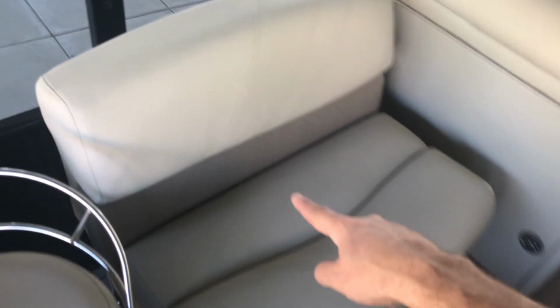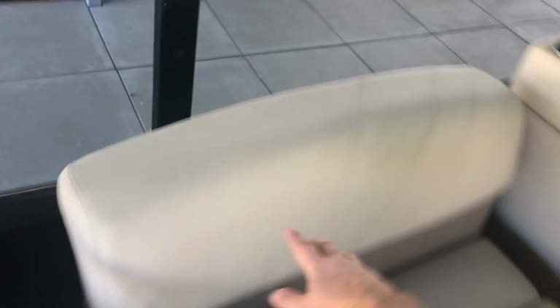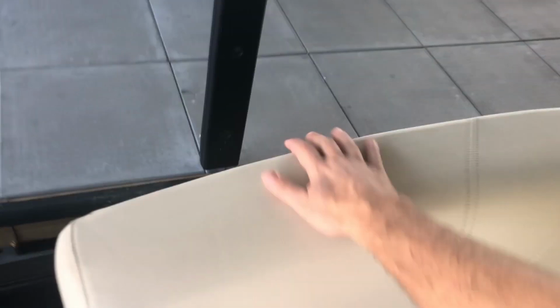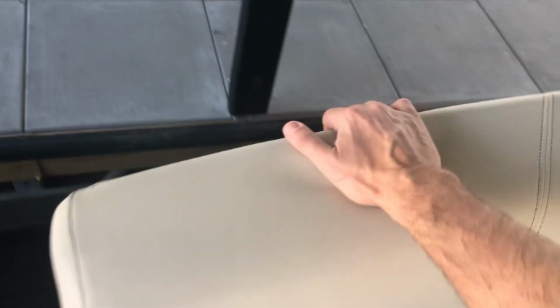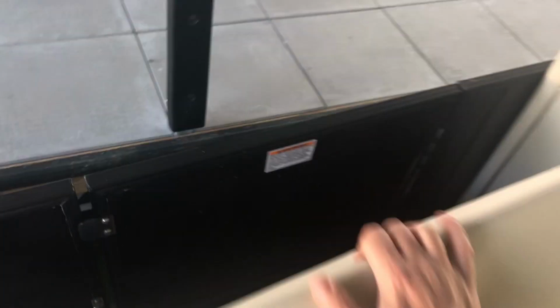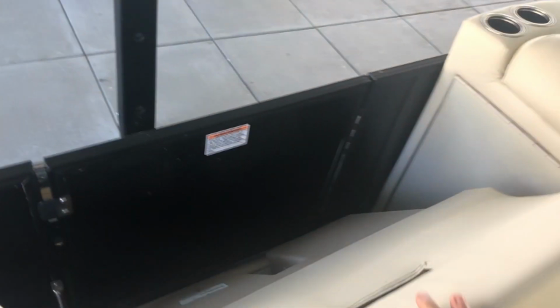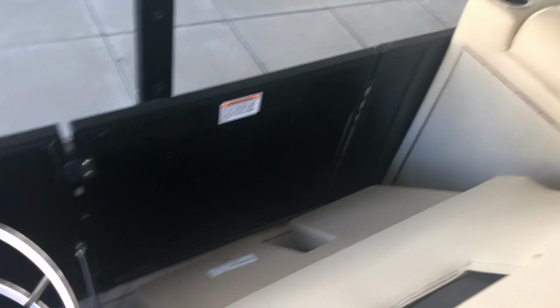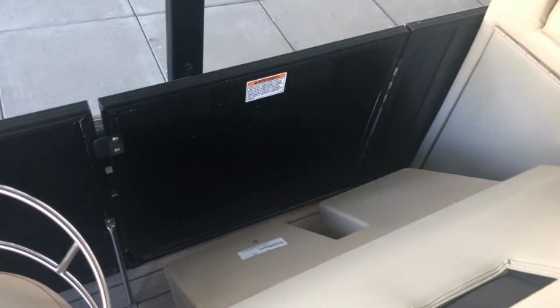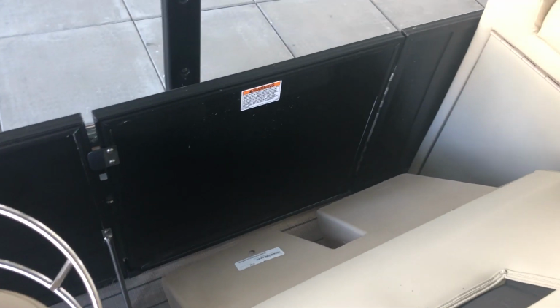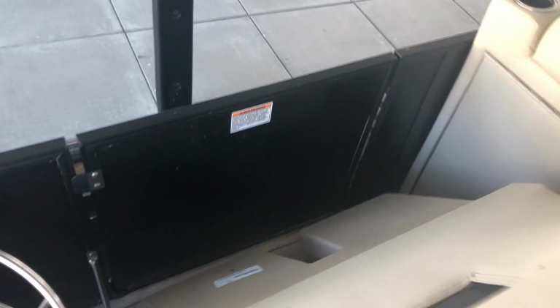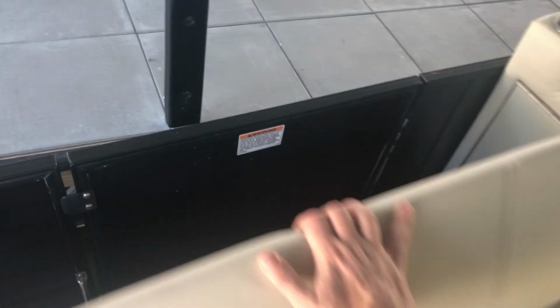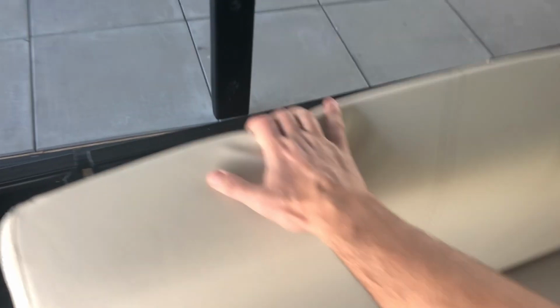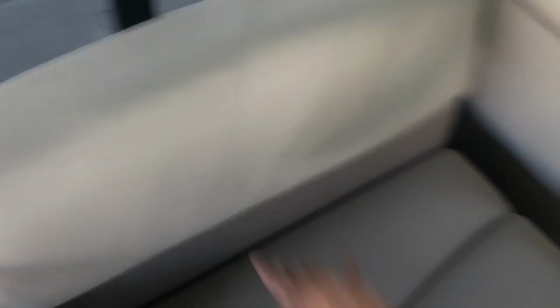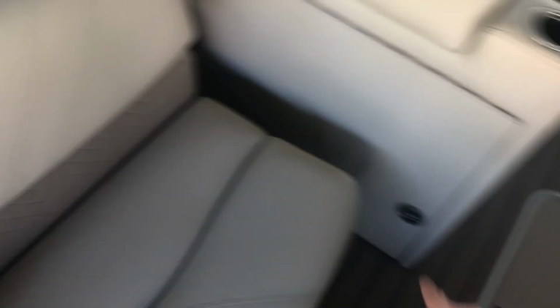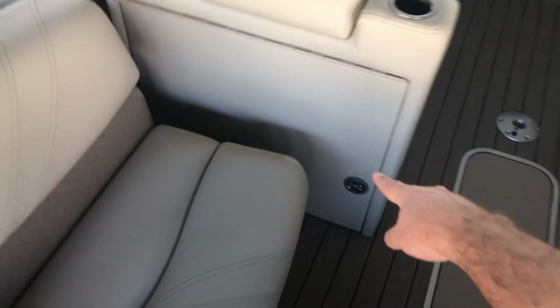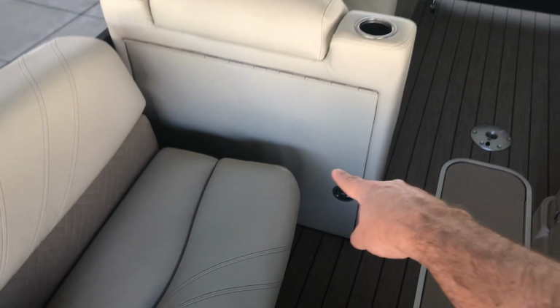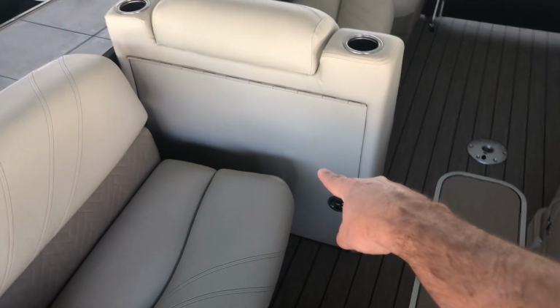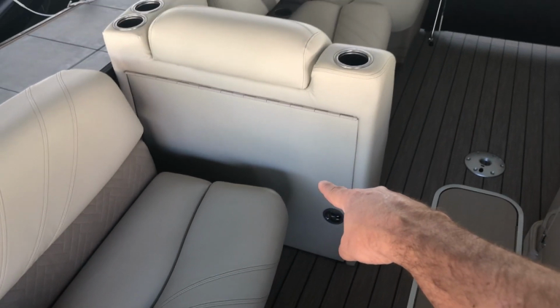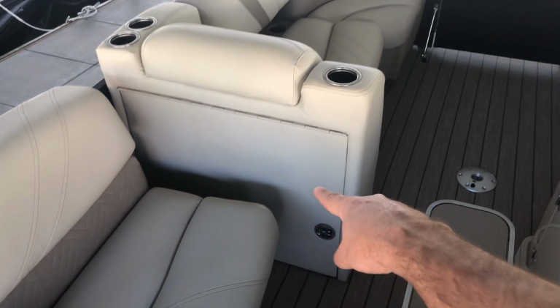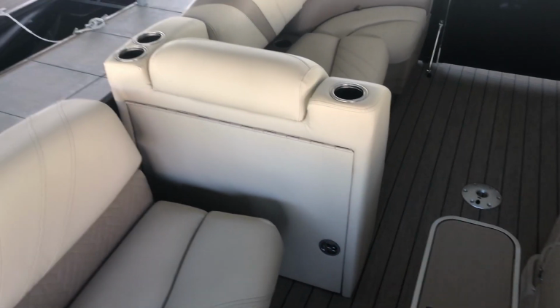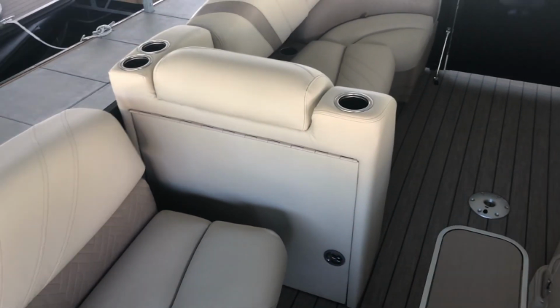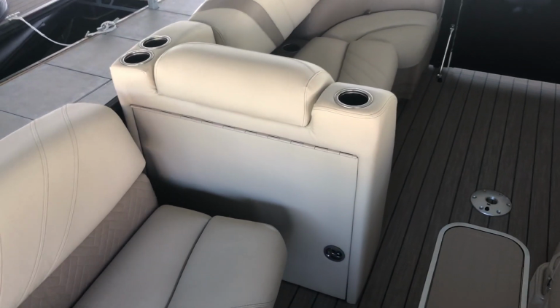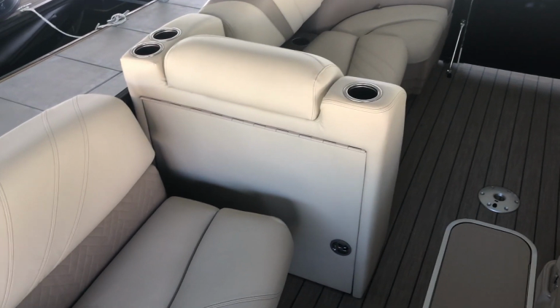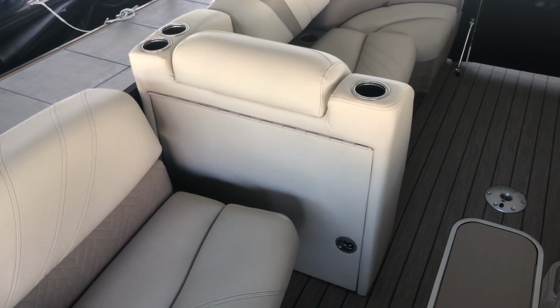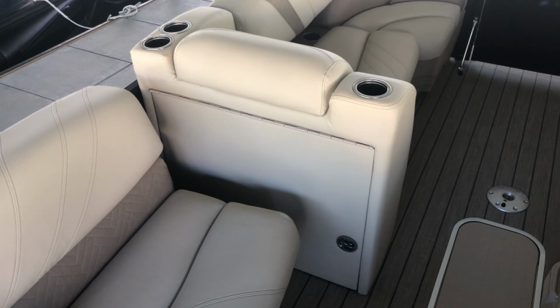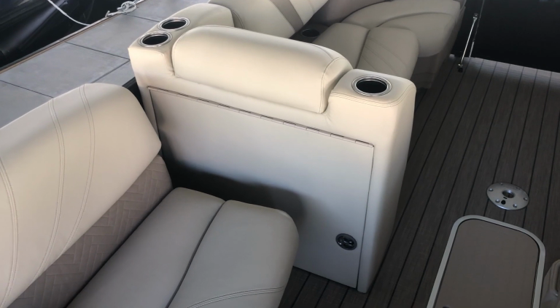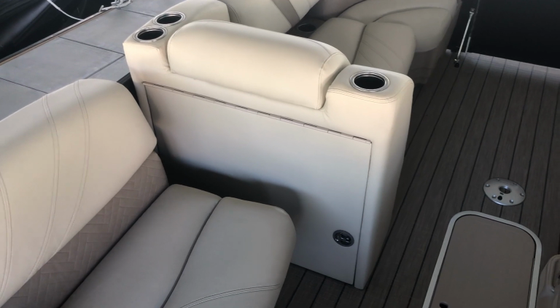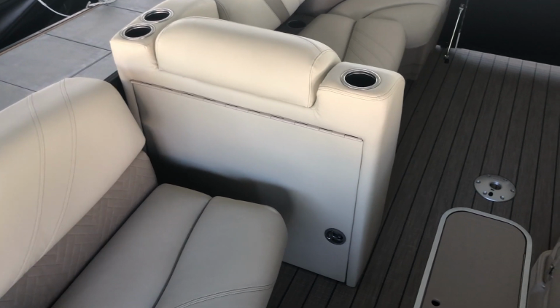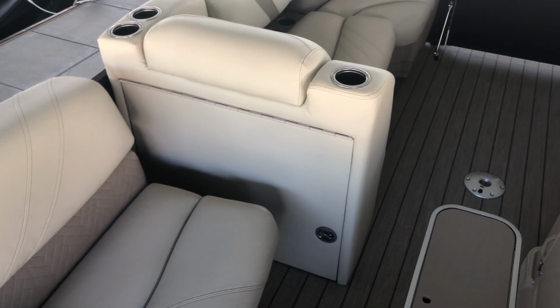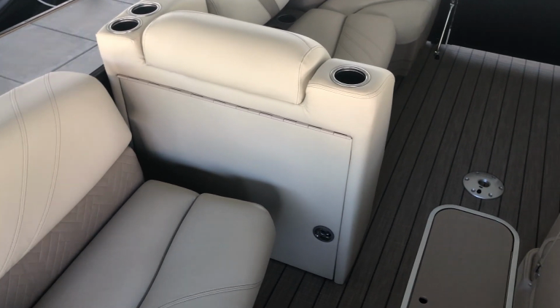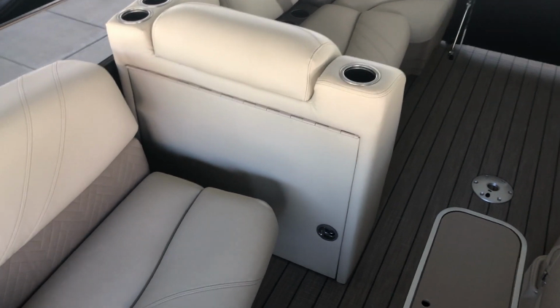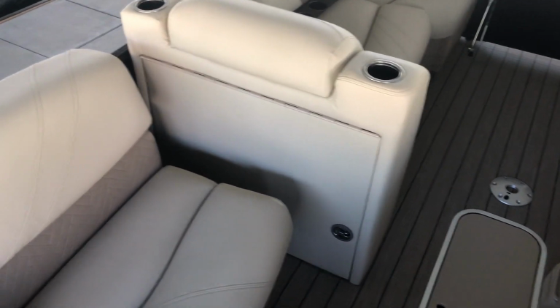Behind this there is a port-side door, and there's also a really big area here where you can add an optional changing room and a port-a-potty if you so desire.